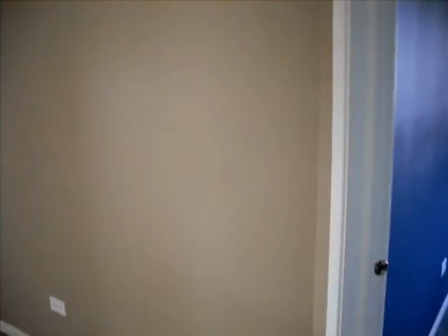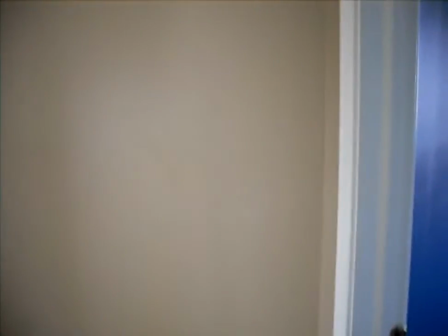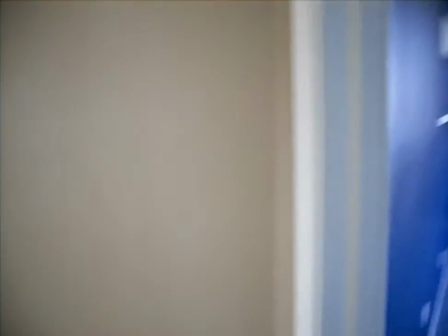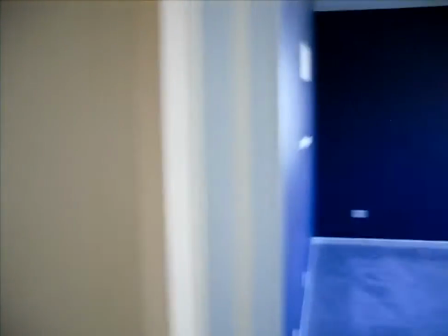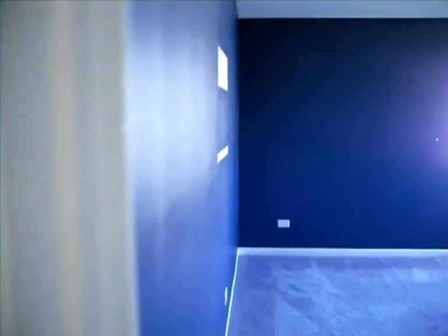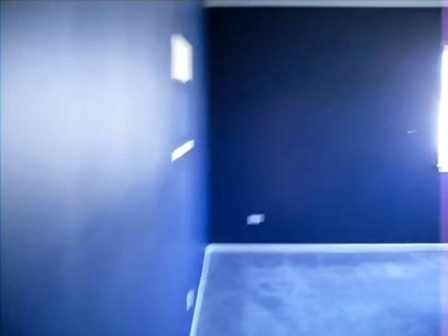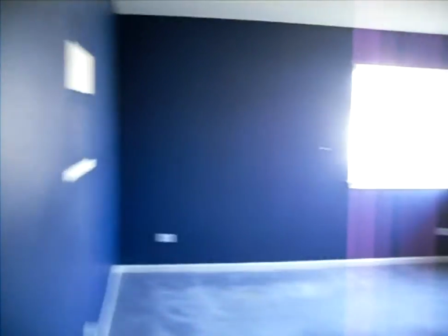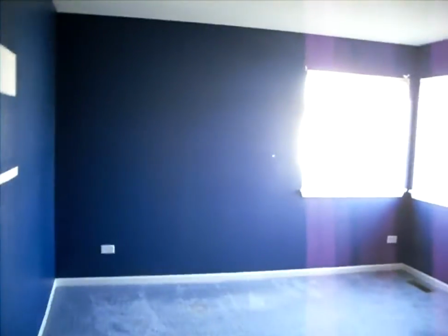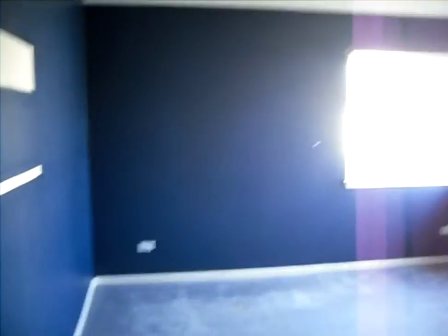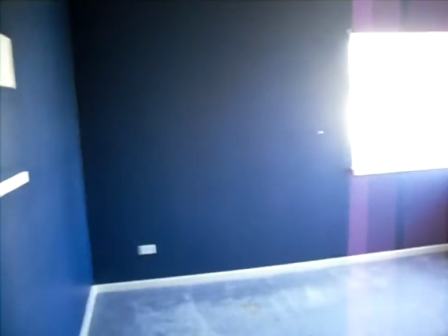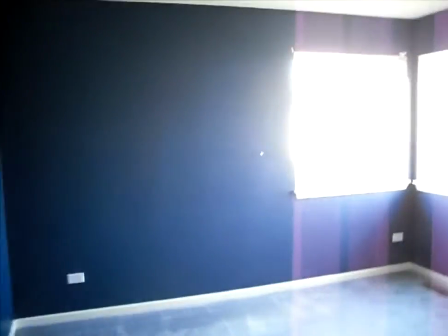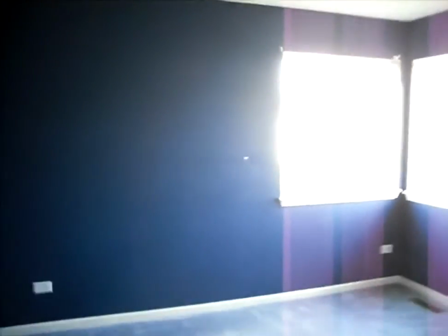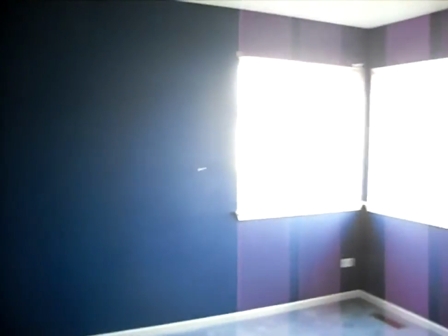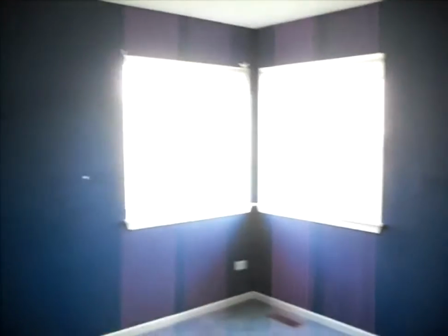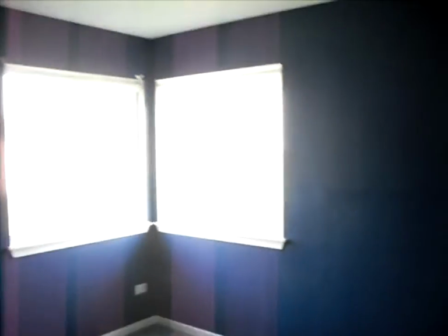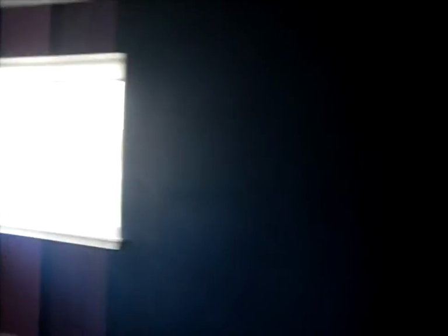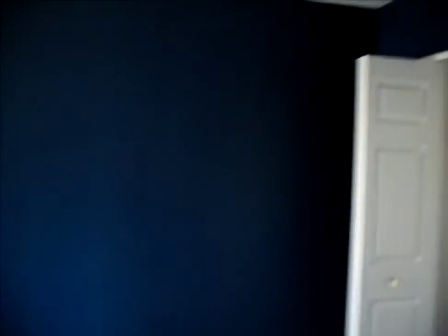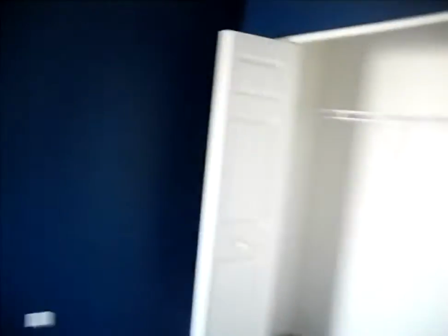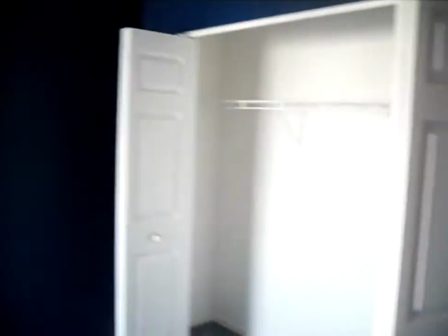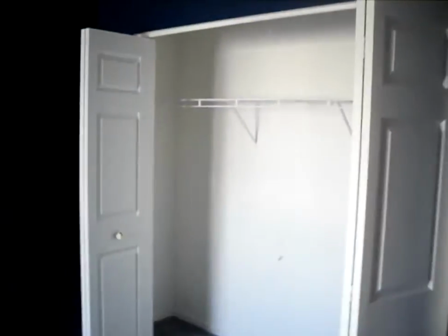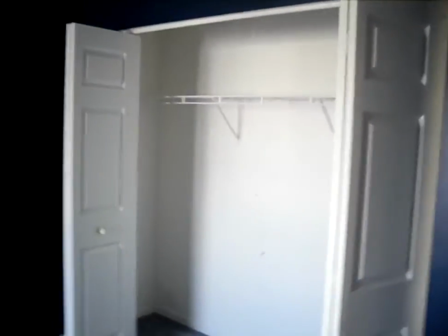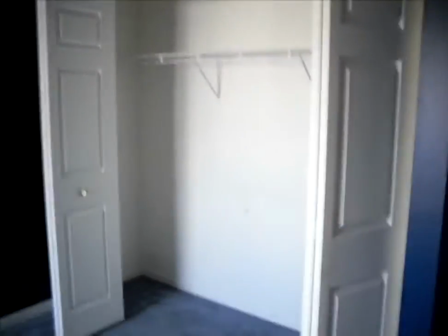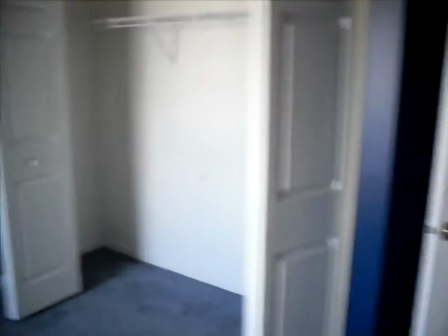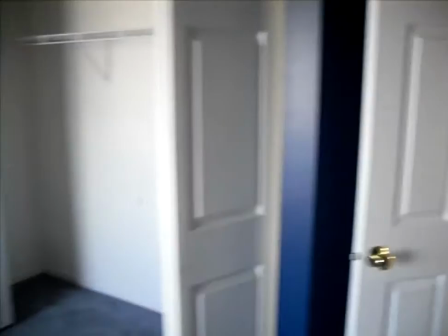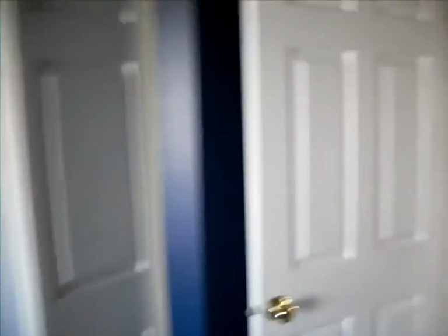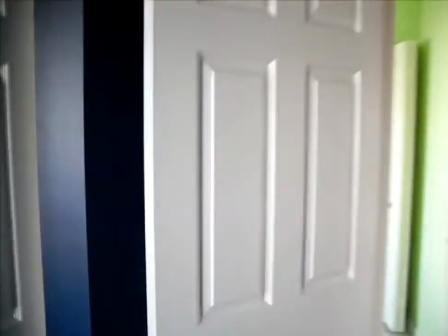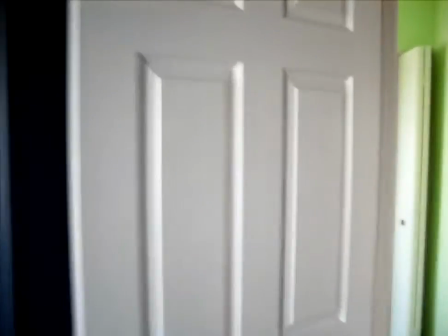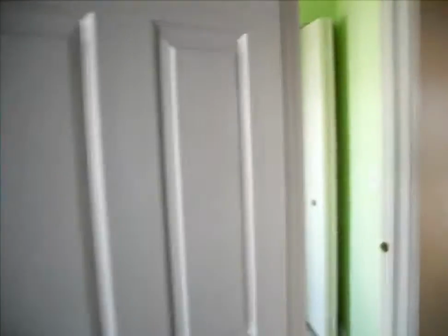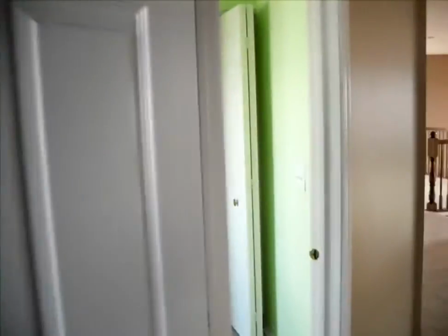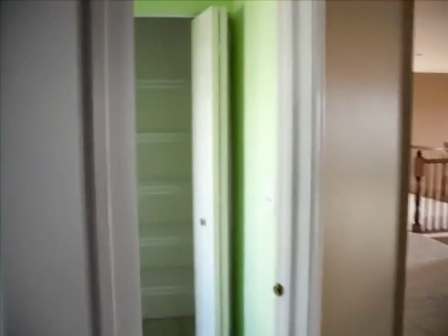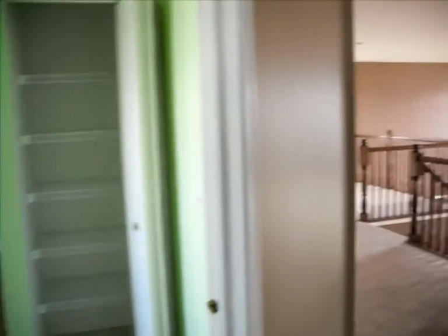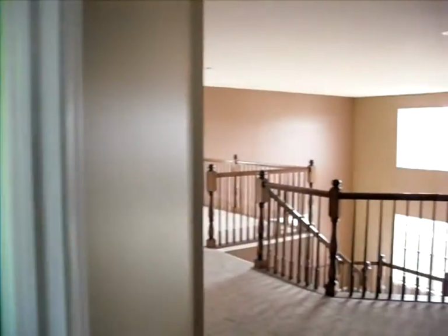Bedroom number two — also a nice big room with lots of closet space. White trim, six panel doors.